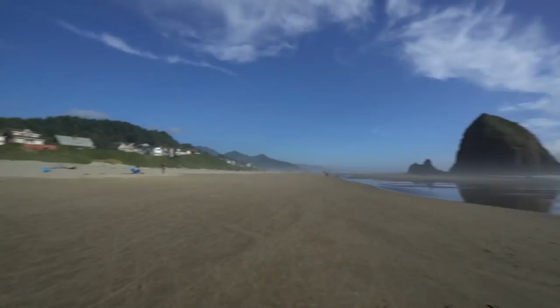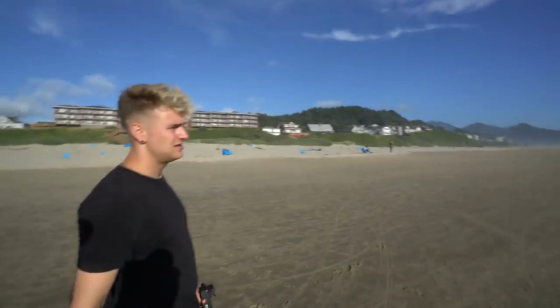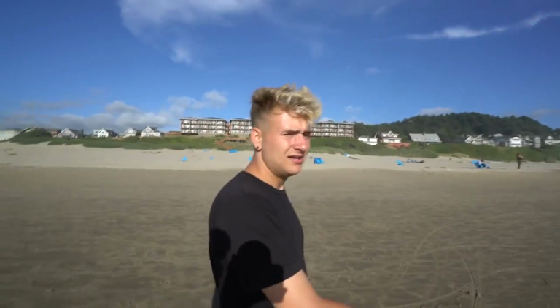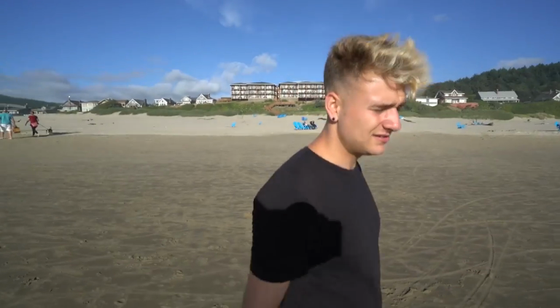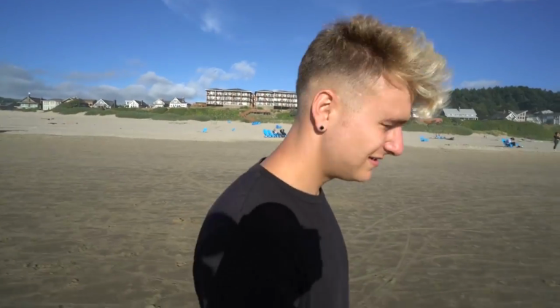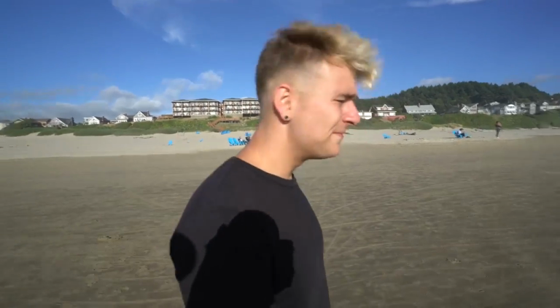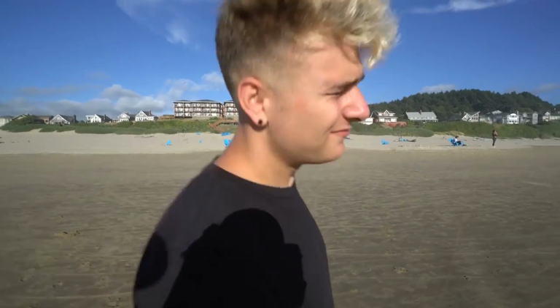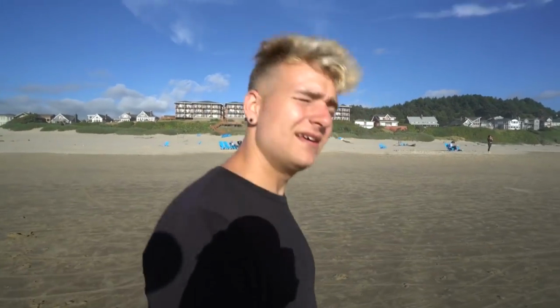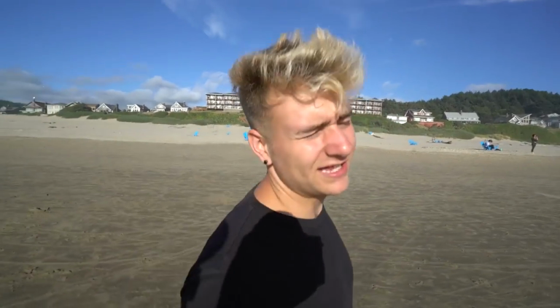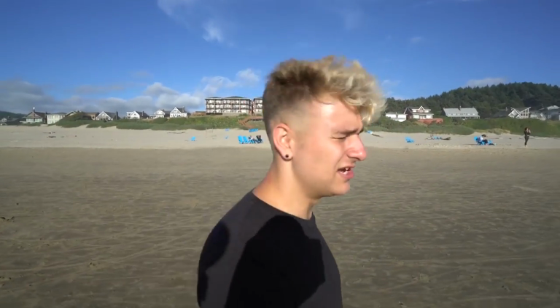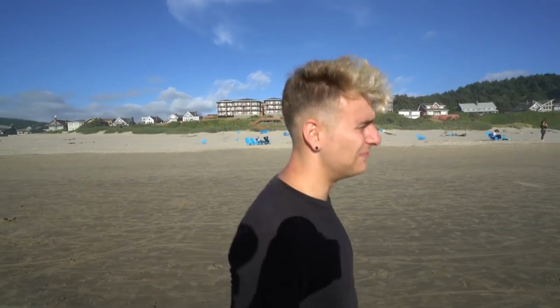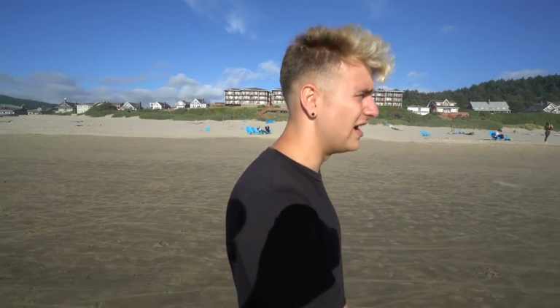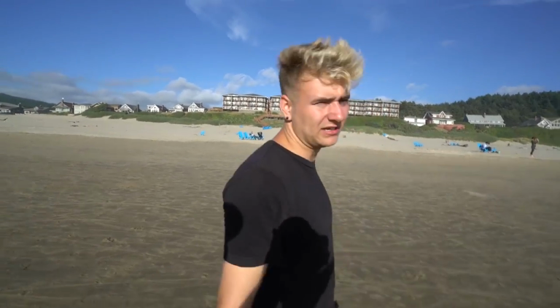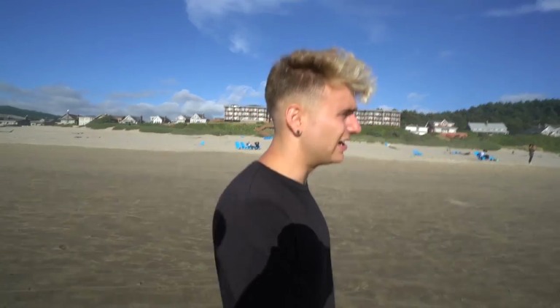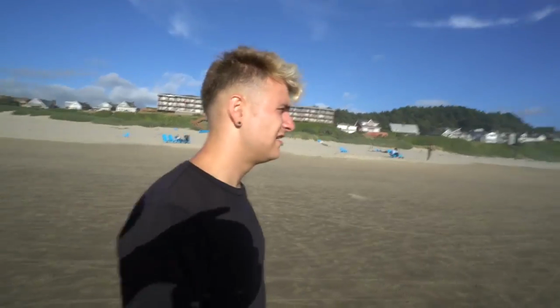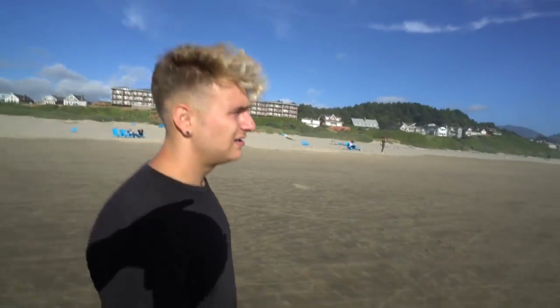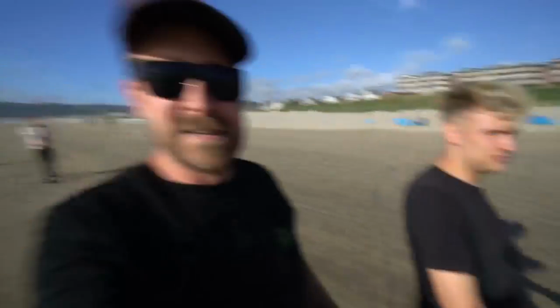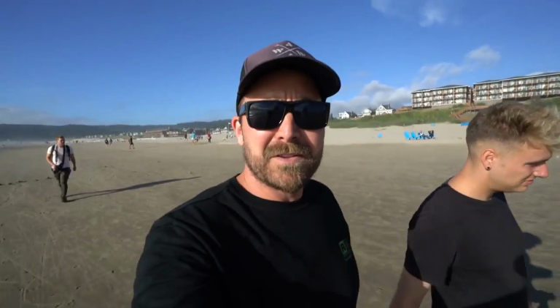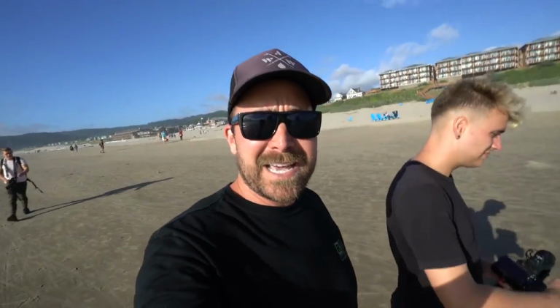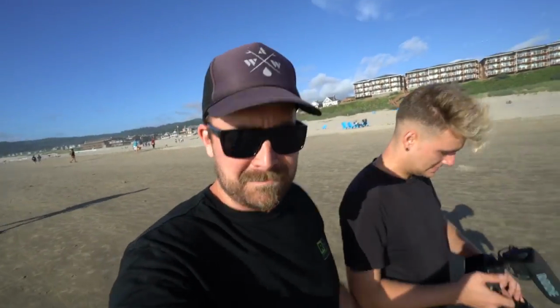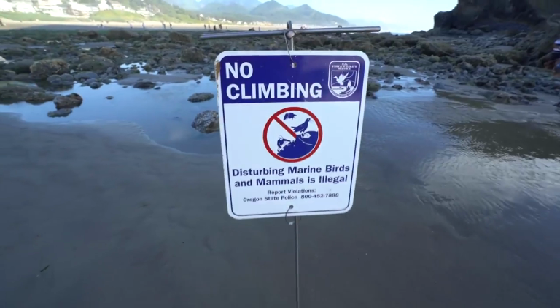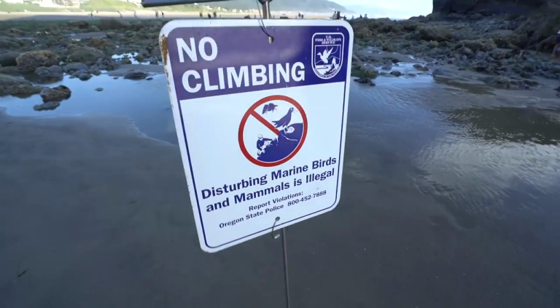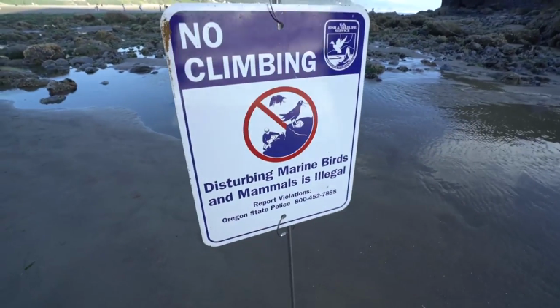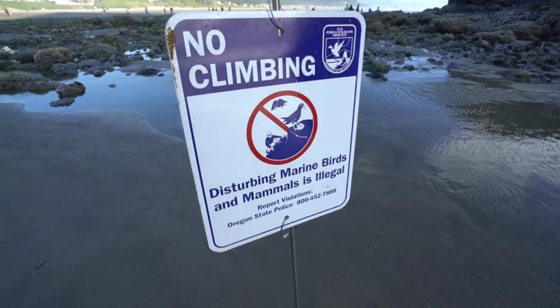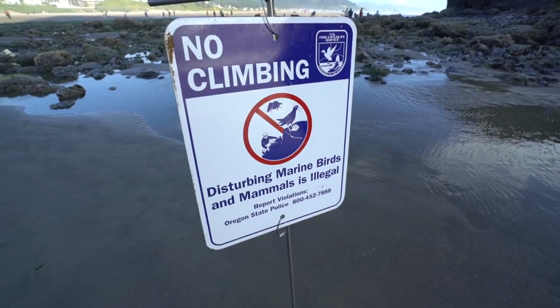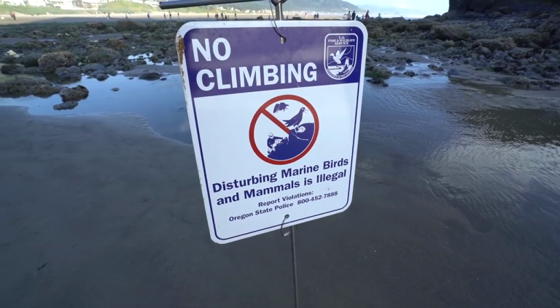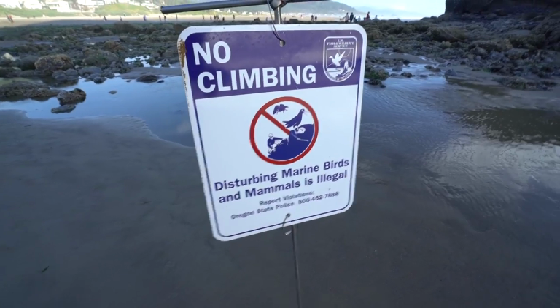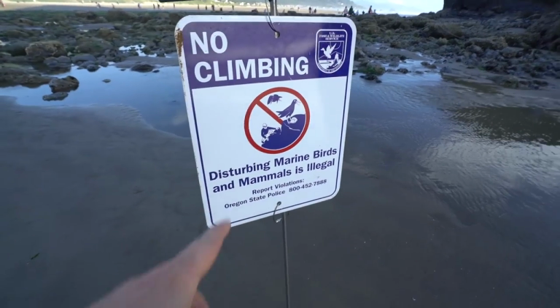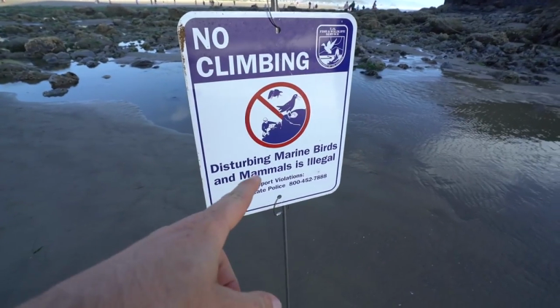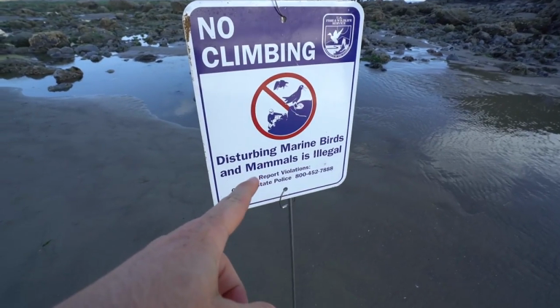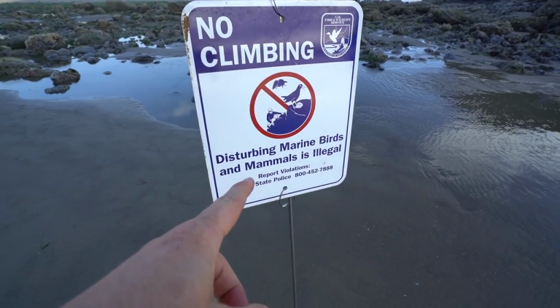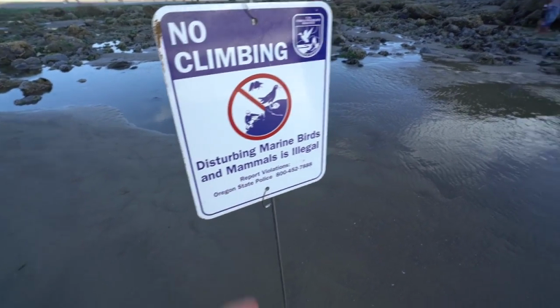Josh said you're not supposed to walk on it, but we are going to walk on it. I think so — I'm going to try it. We did it last year. Living life on the edge. It looks like we got a notice here: no climbing, disturbing marine birds and mammals is illegal.